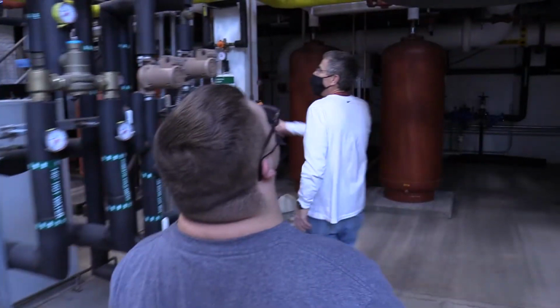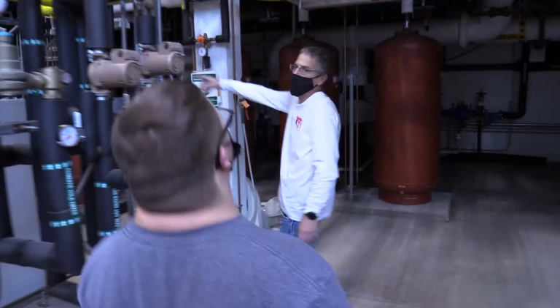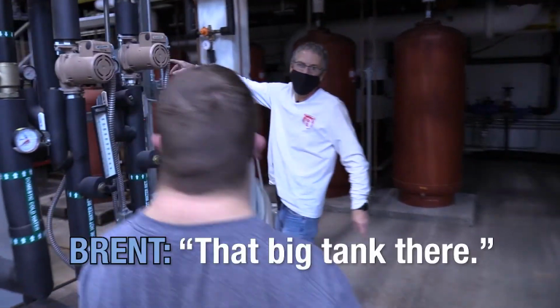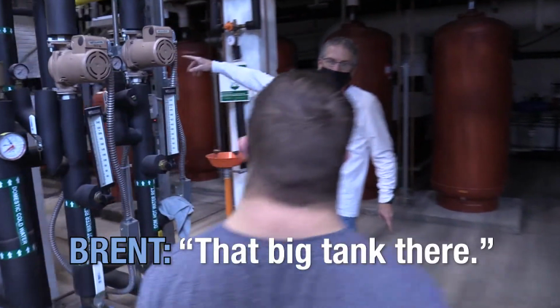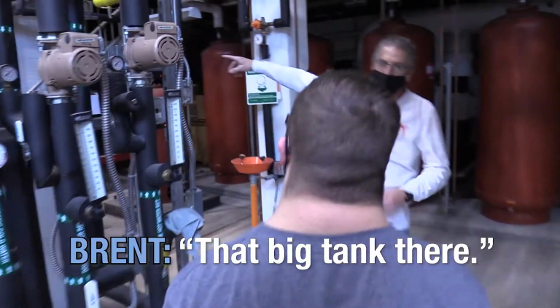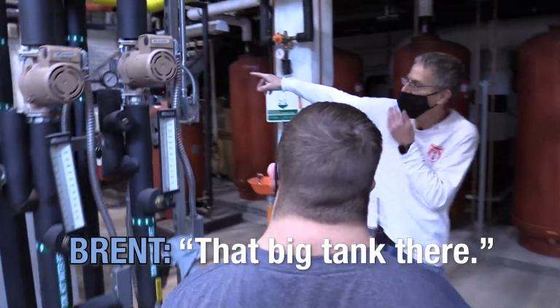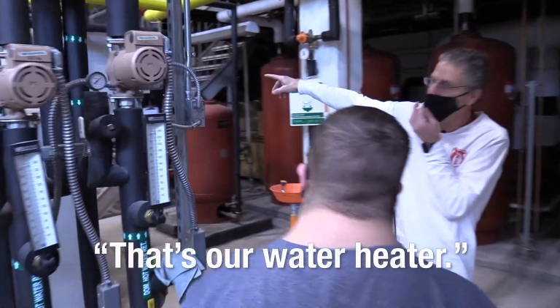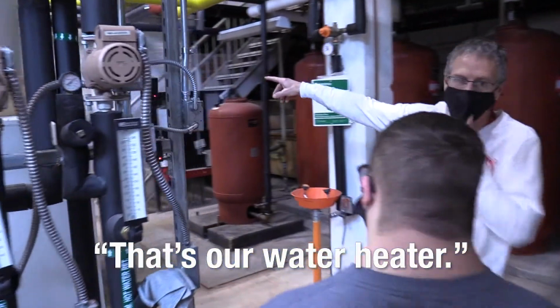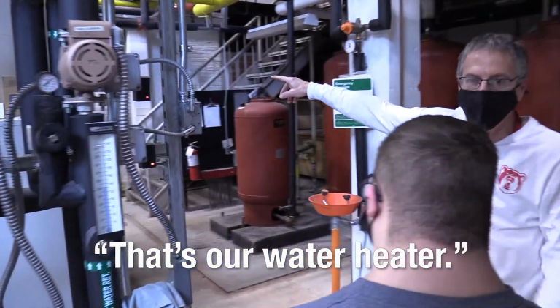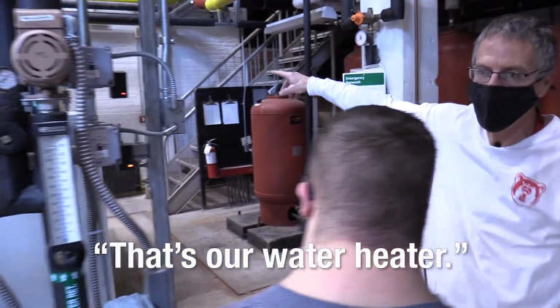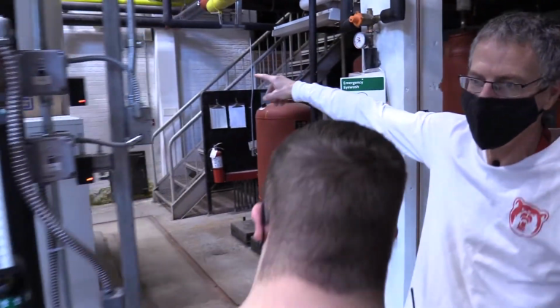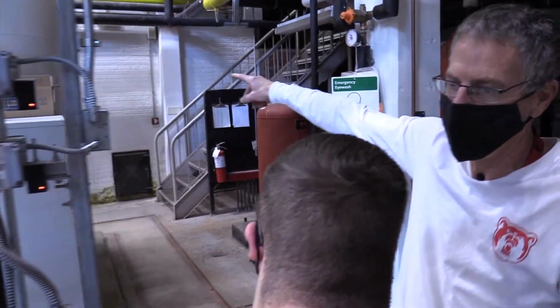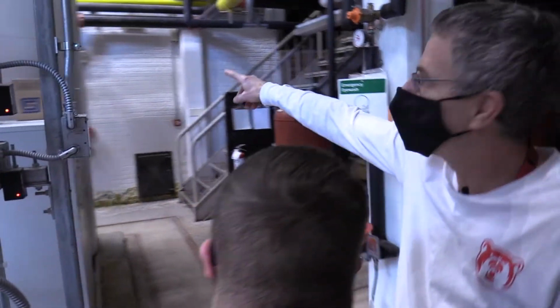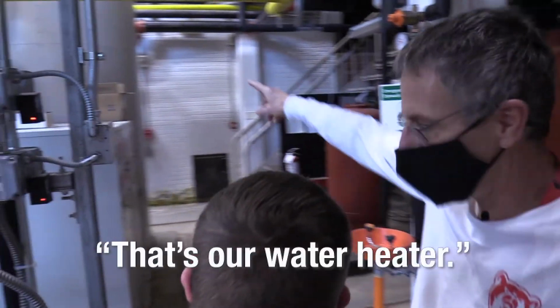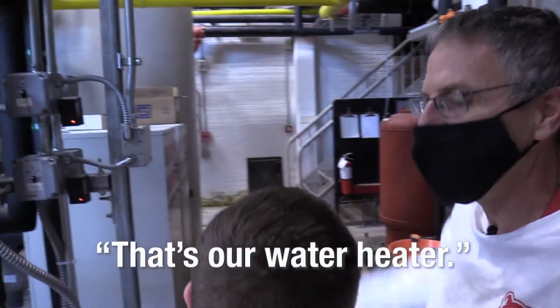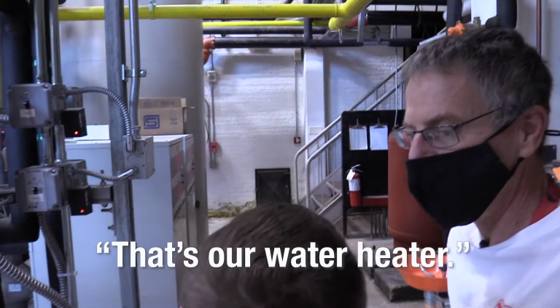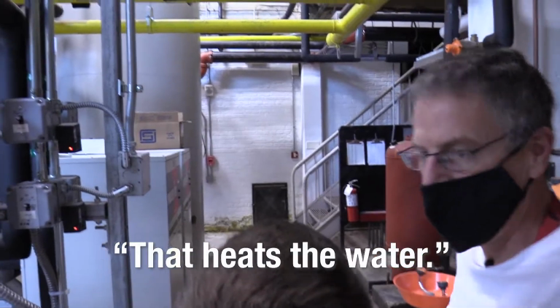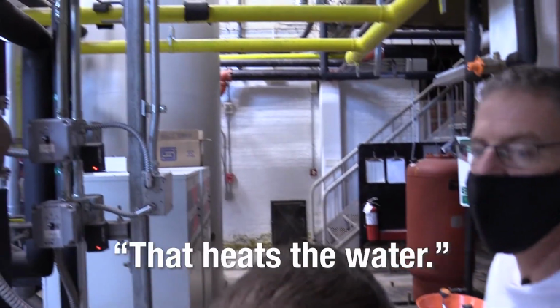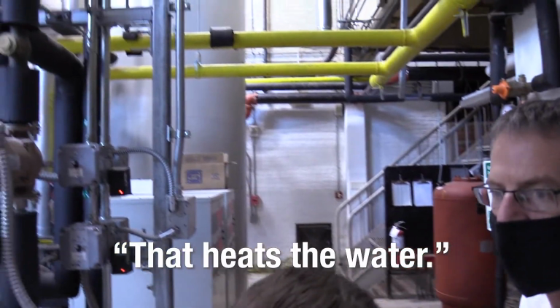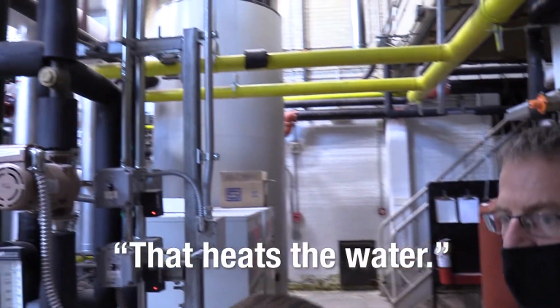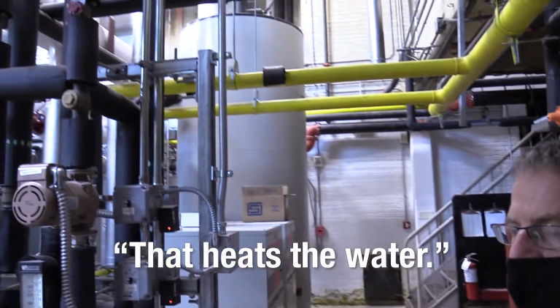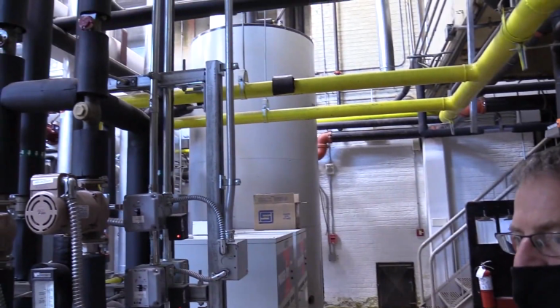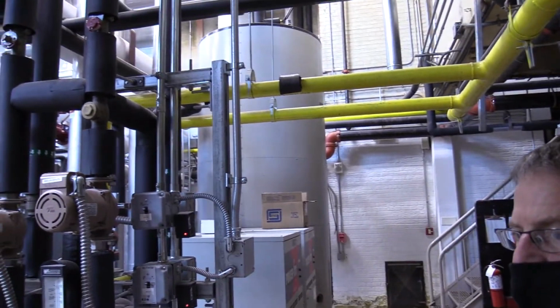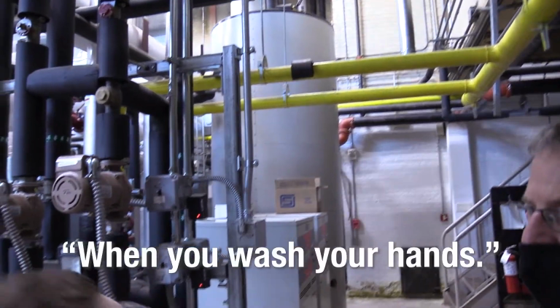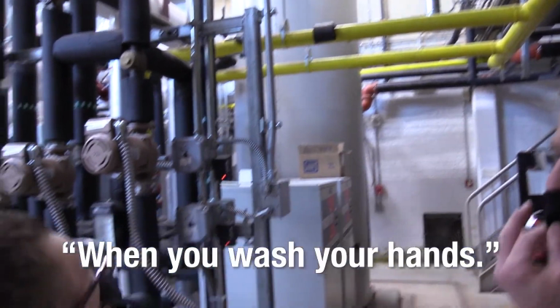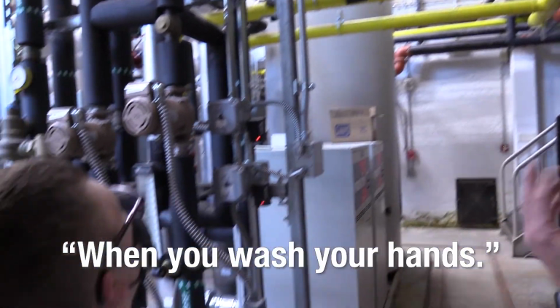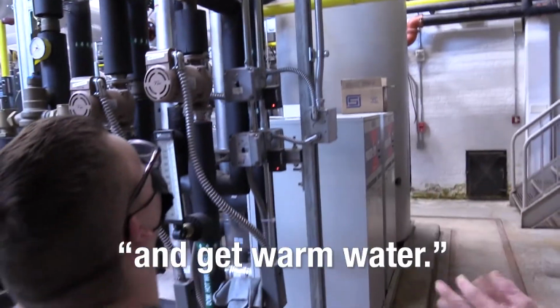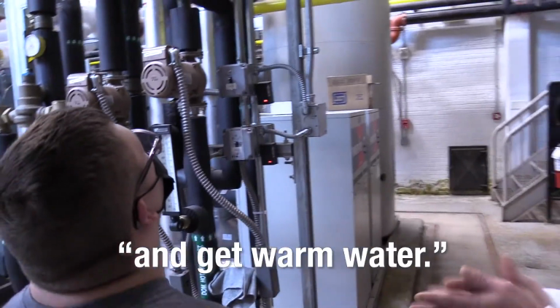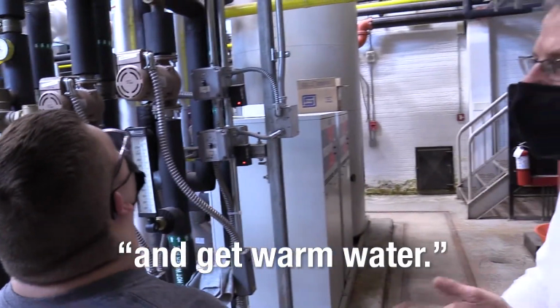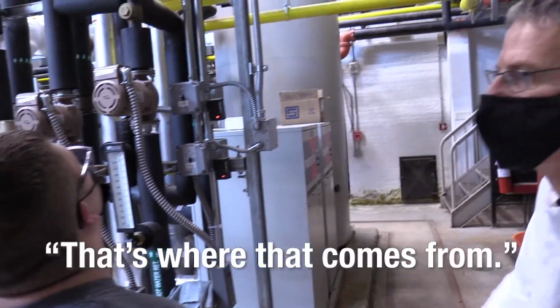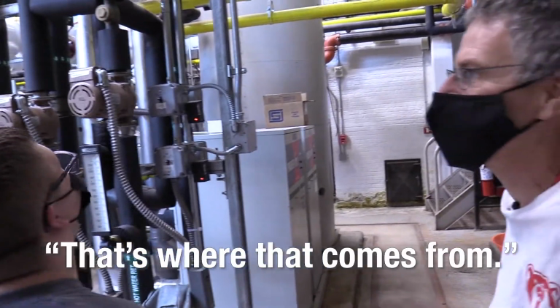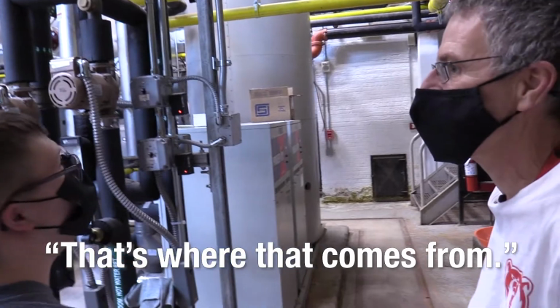That big tank there, that's our water heater. That heats the water. Whoa. When you wash your hands and get warm water, that's where that comes from.